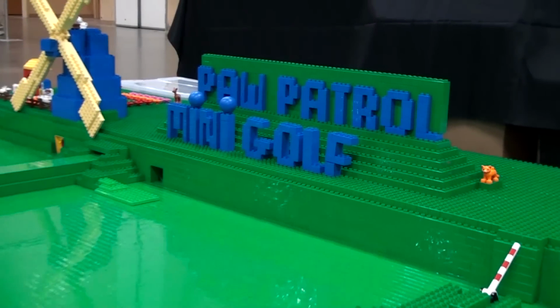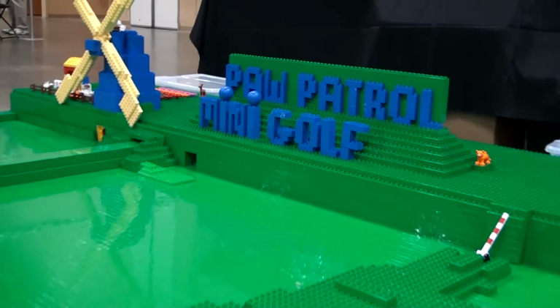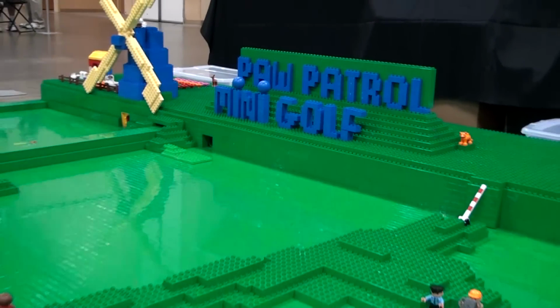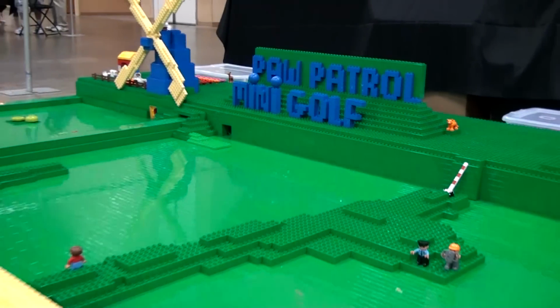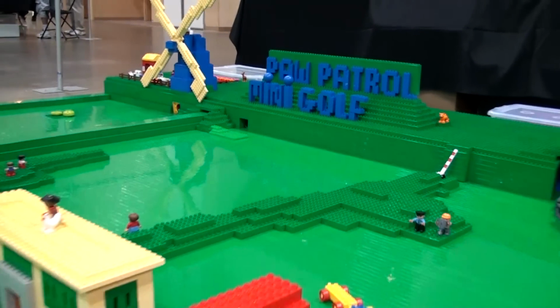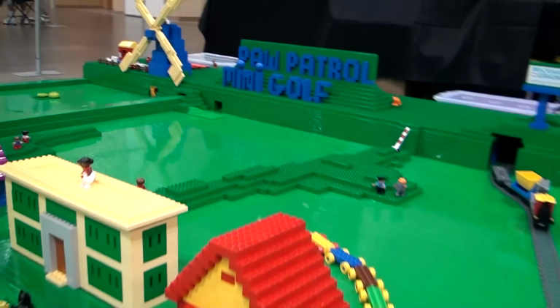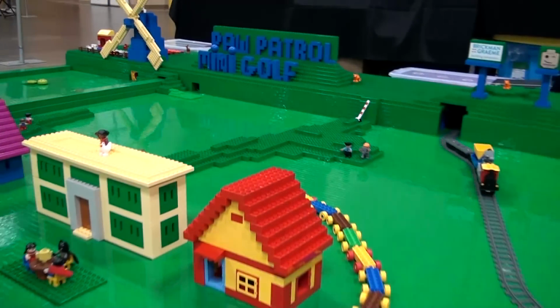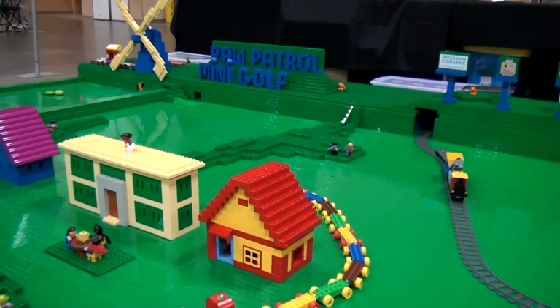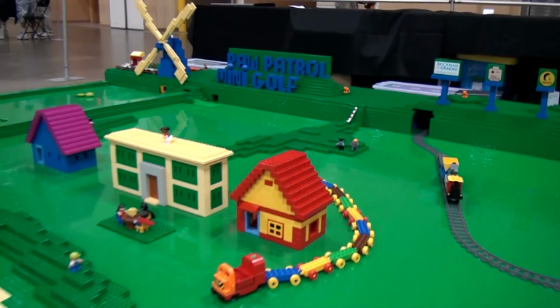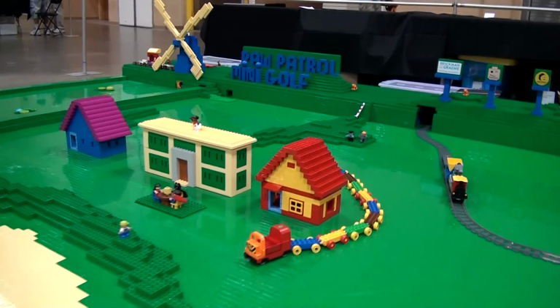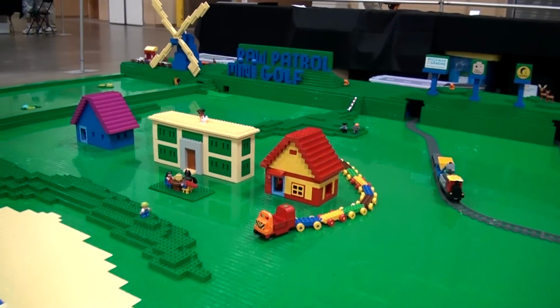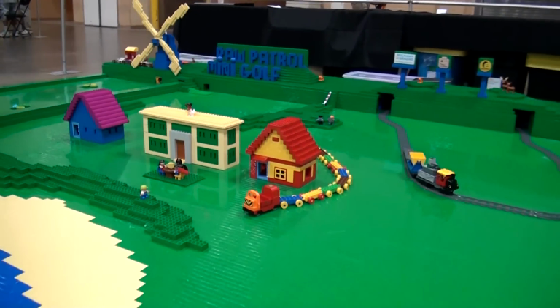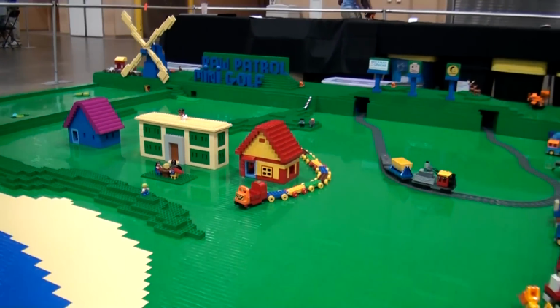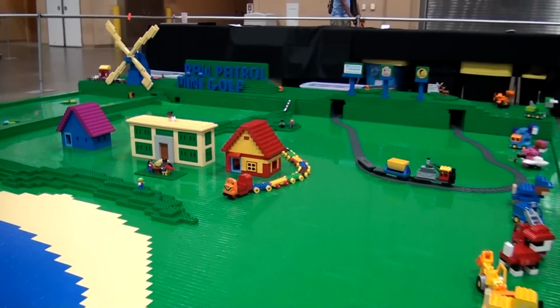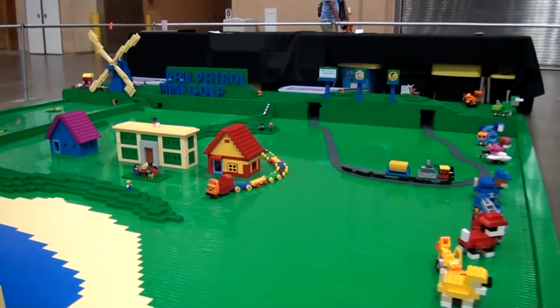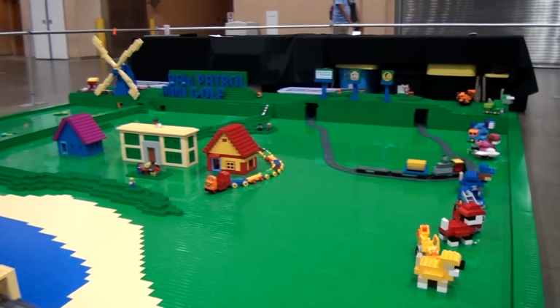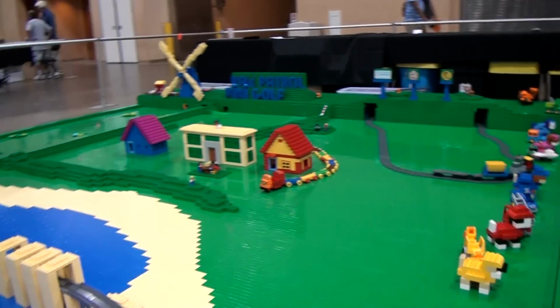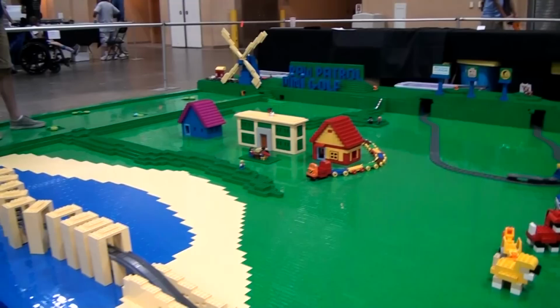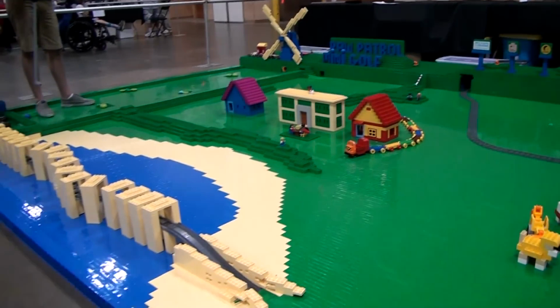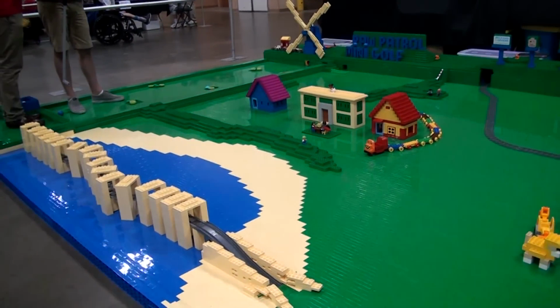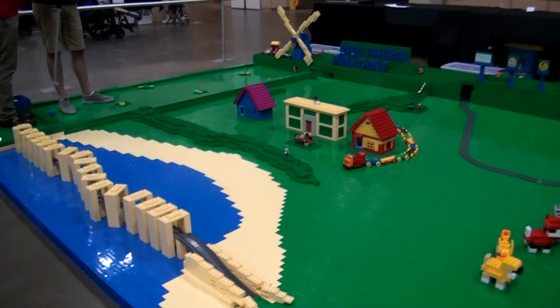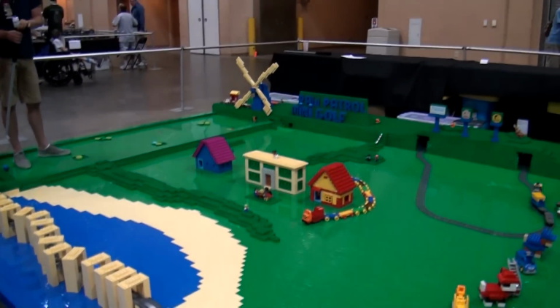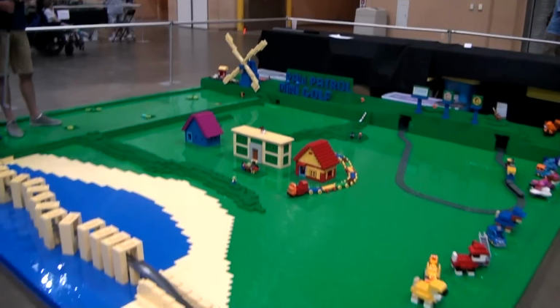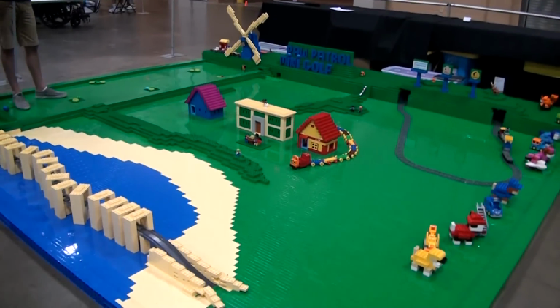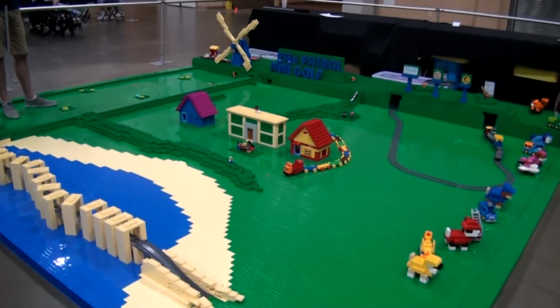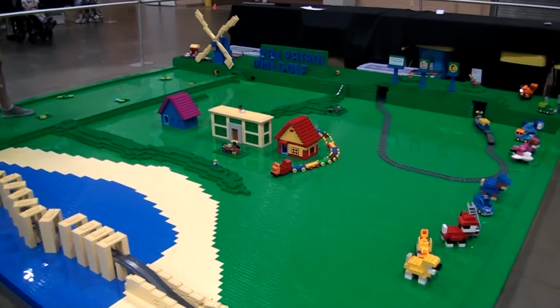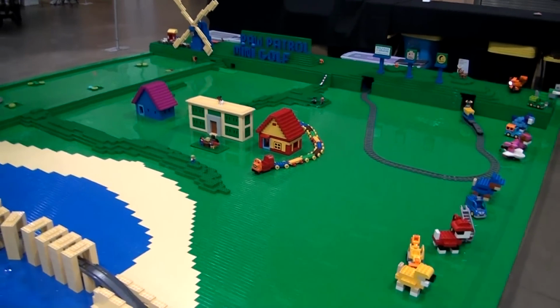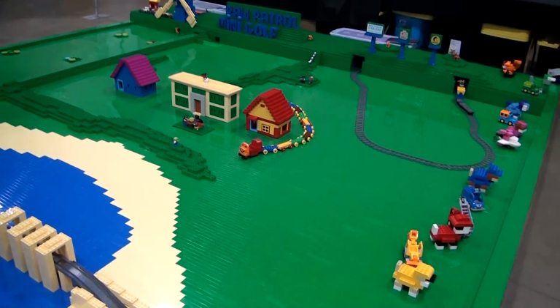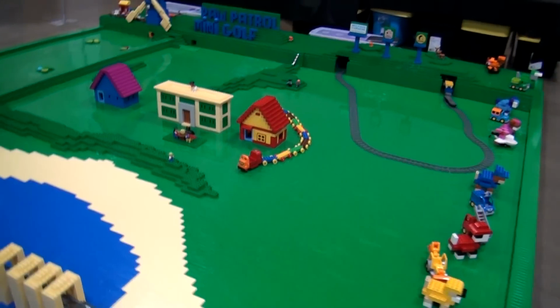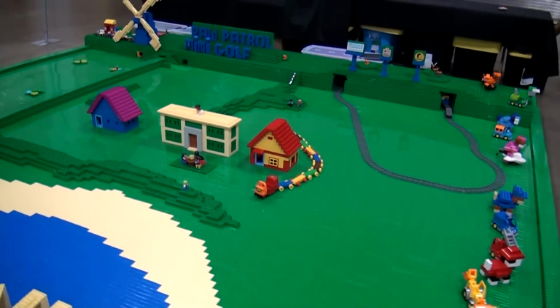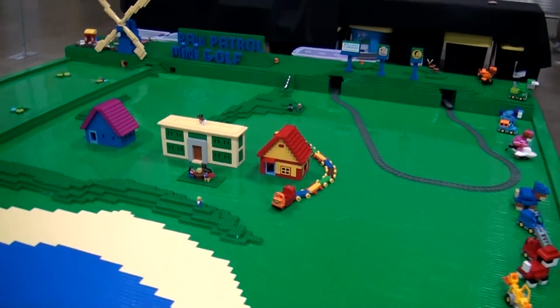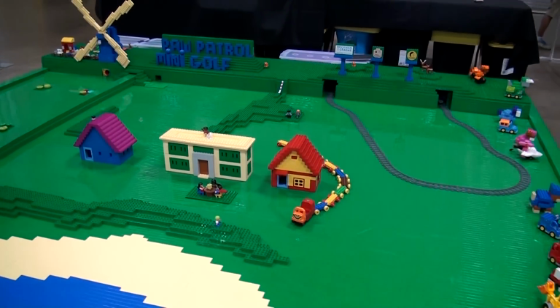What is this? This is a Duplo miniature golf course. It's a Paw Patrol Adventure Bay Mini Putt course that I themed after my son's favorite TV show. That is awesome.